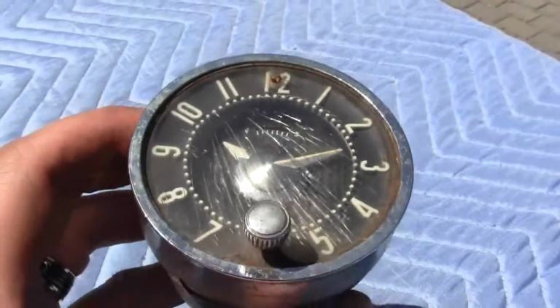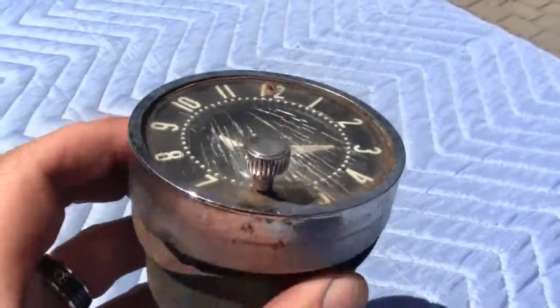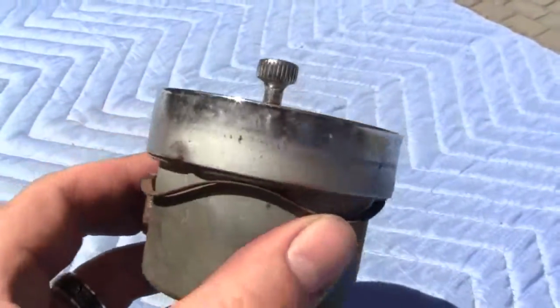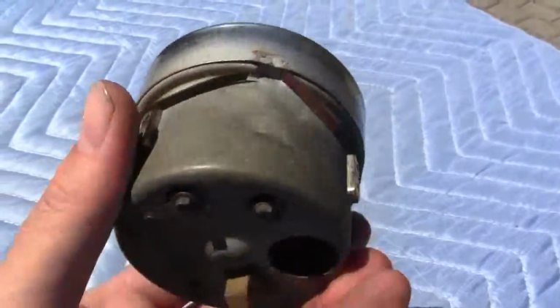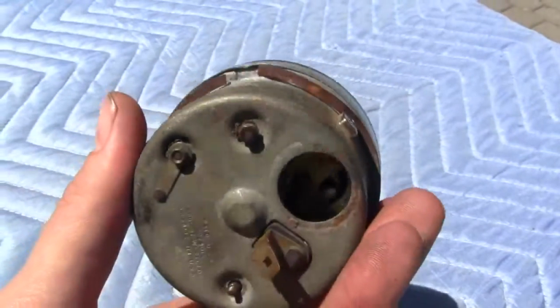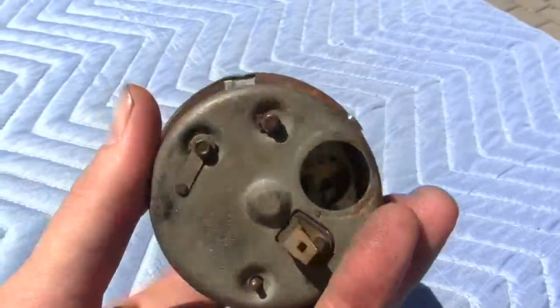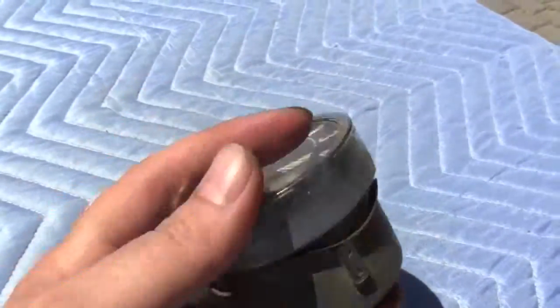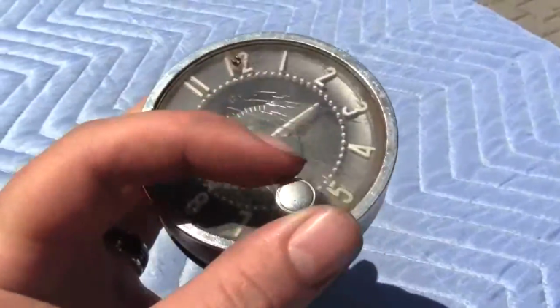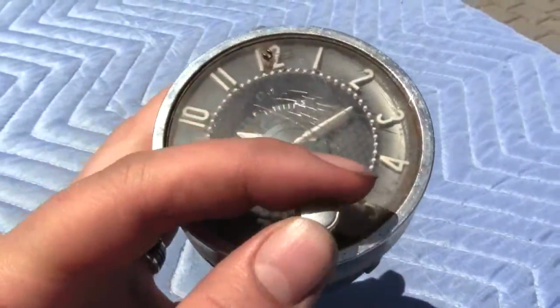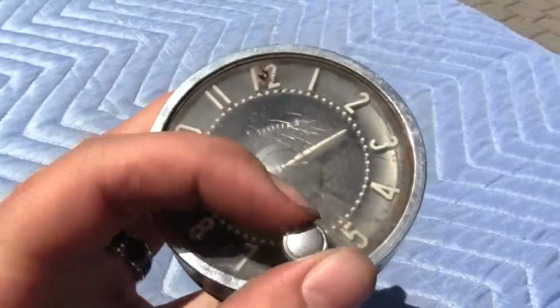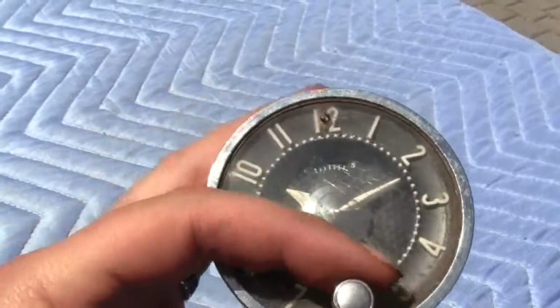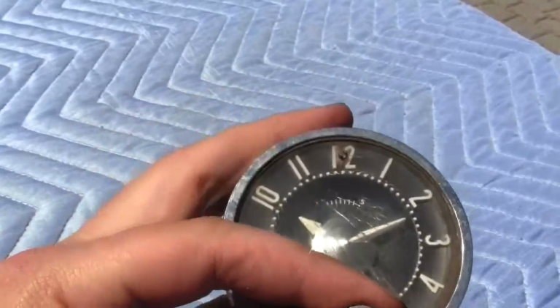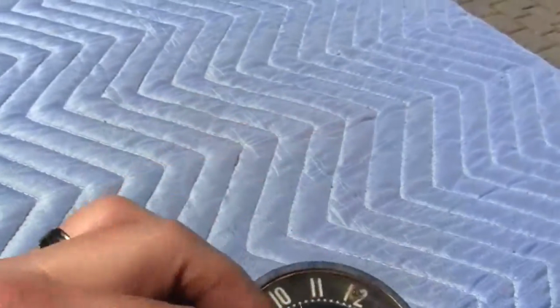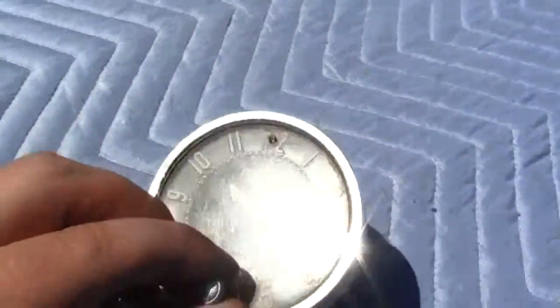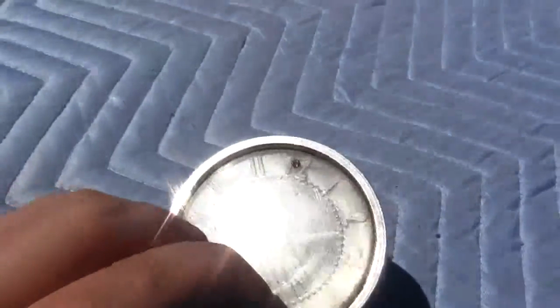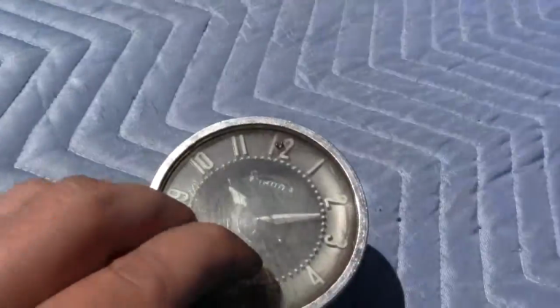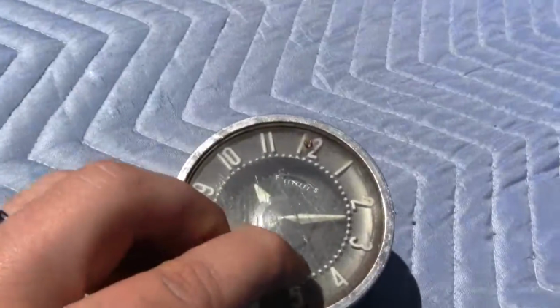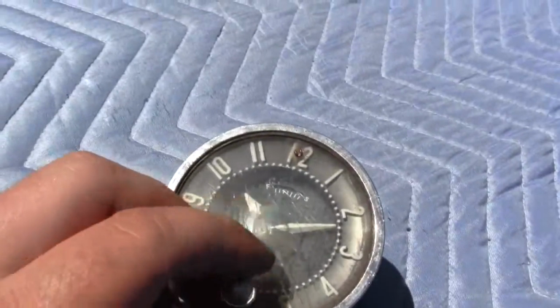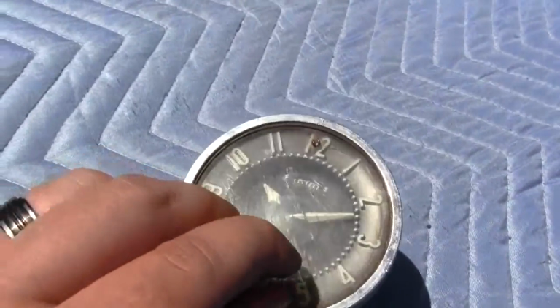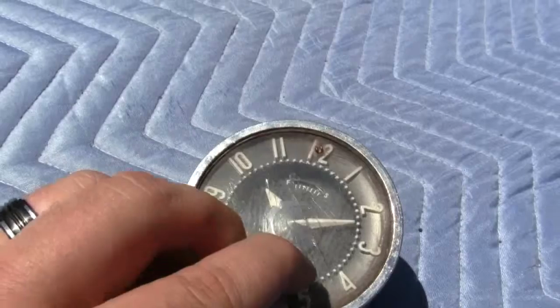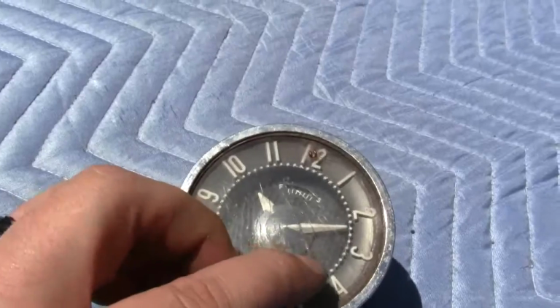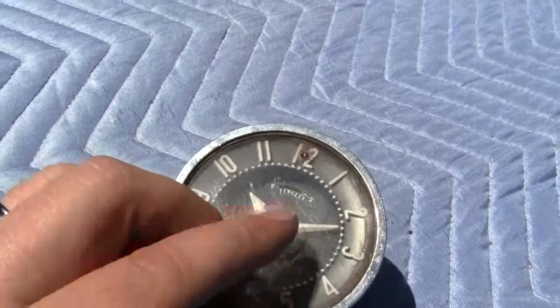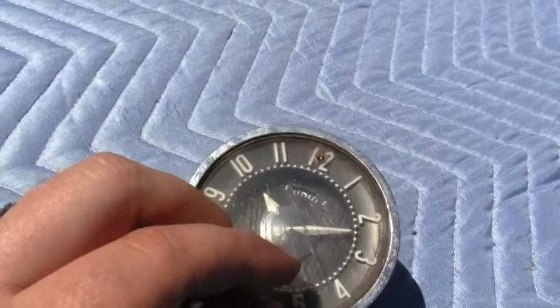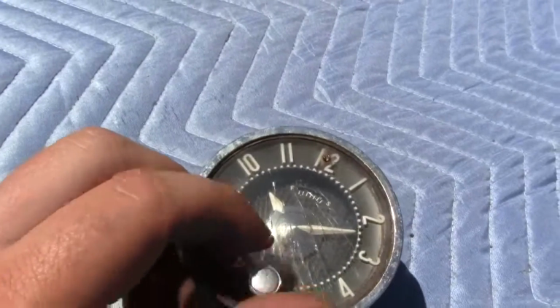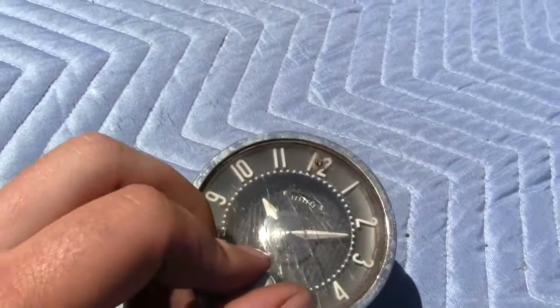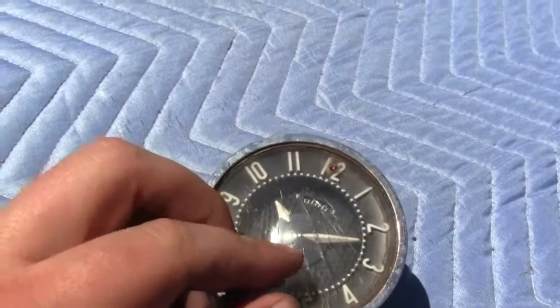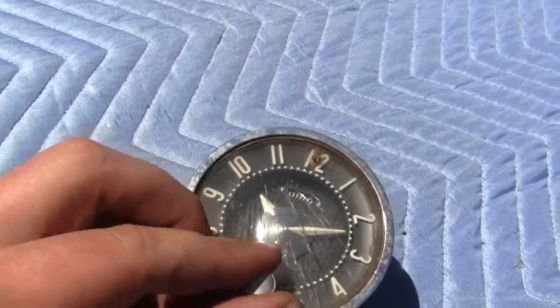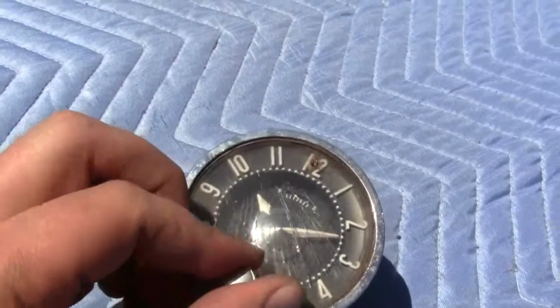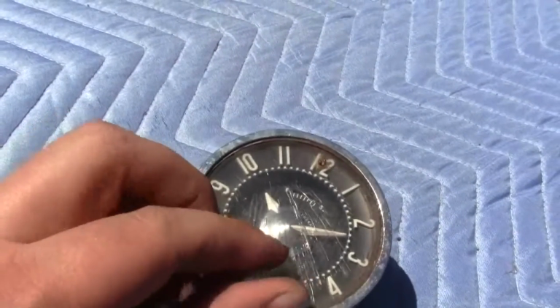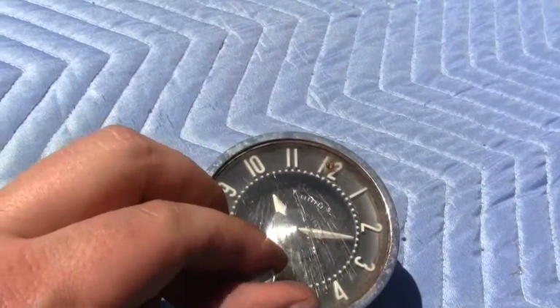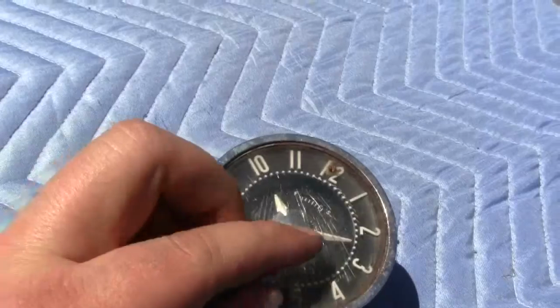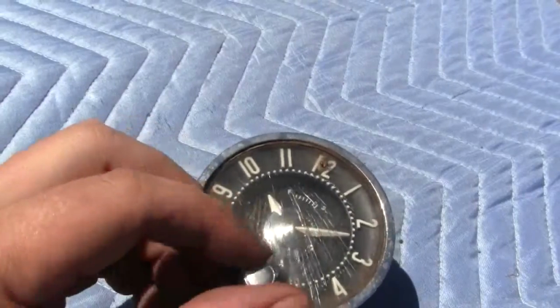I do not know if it works. I can't get the knob here to adjust the time, though I may be doing it wrong. I don't want to break it, but just so you know, it may not work and it may not adjust the time.